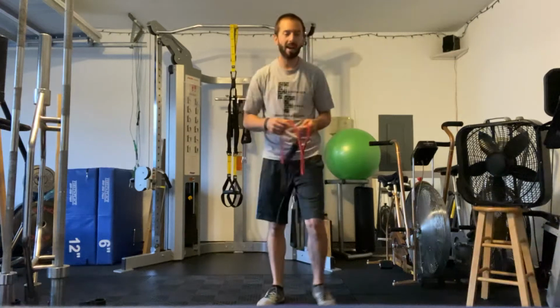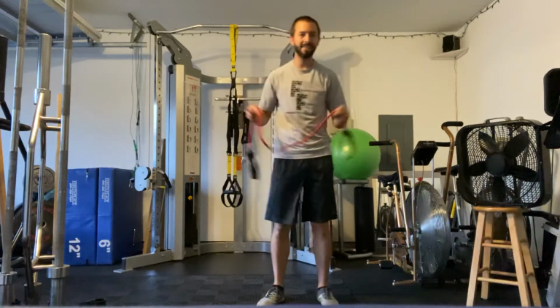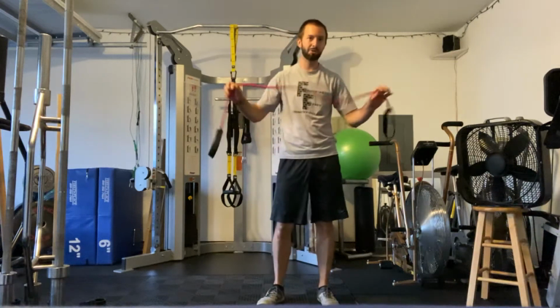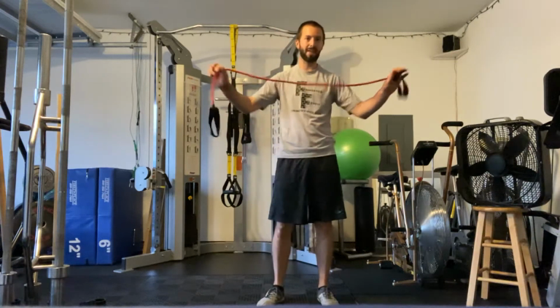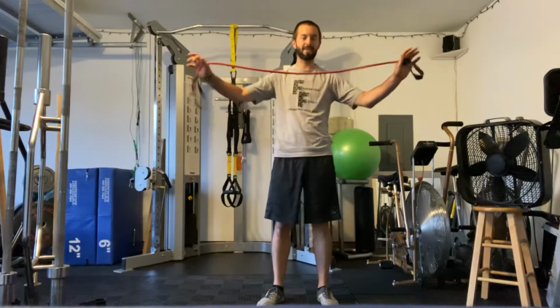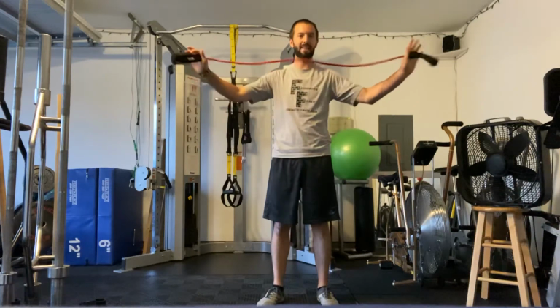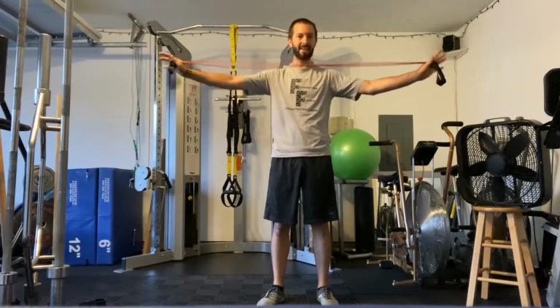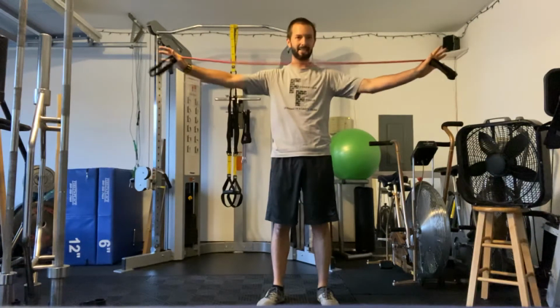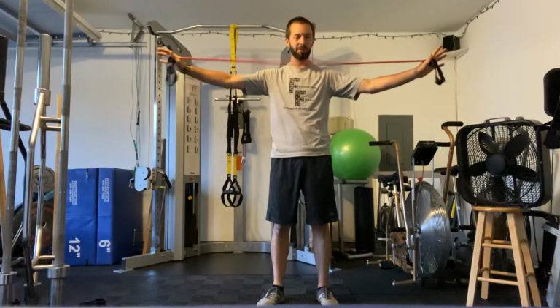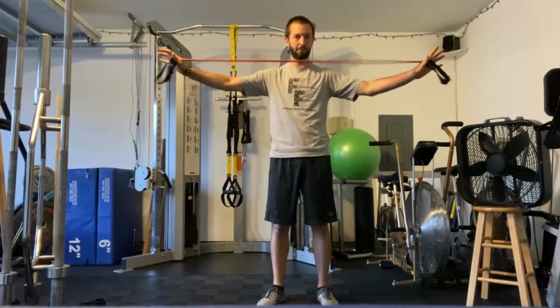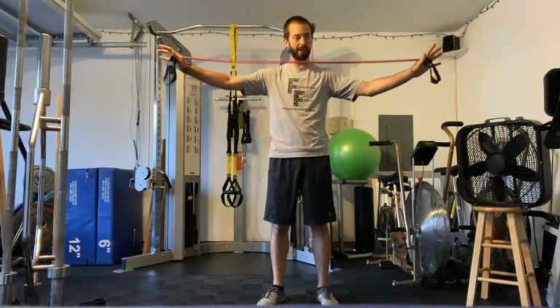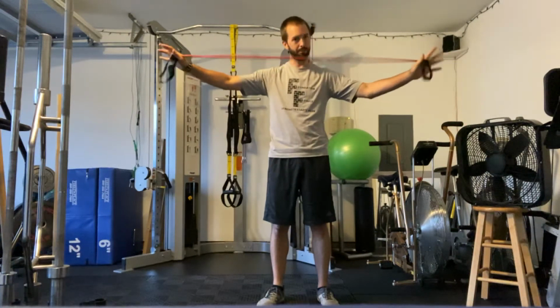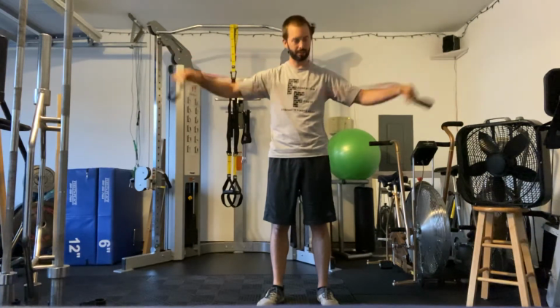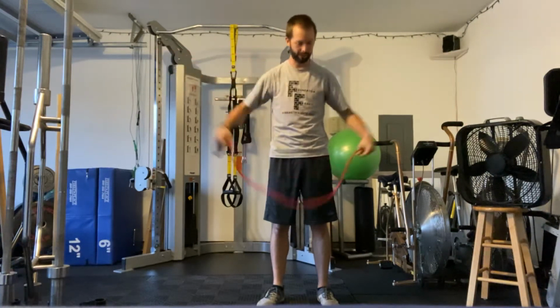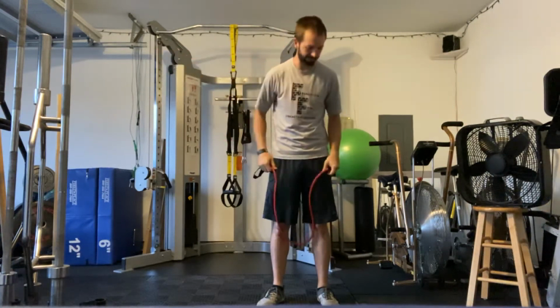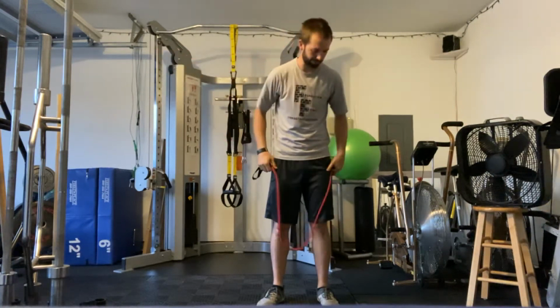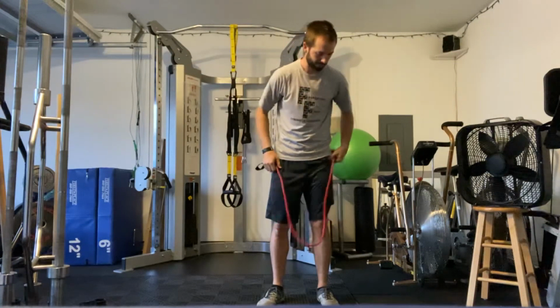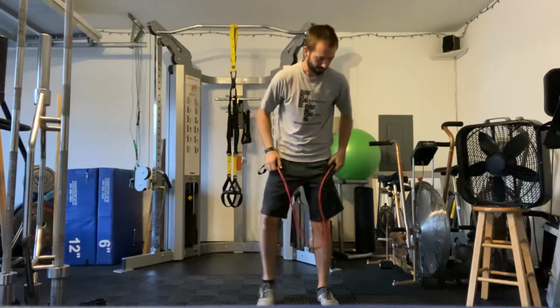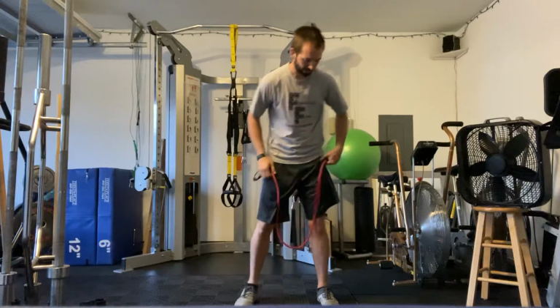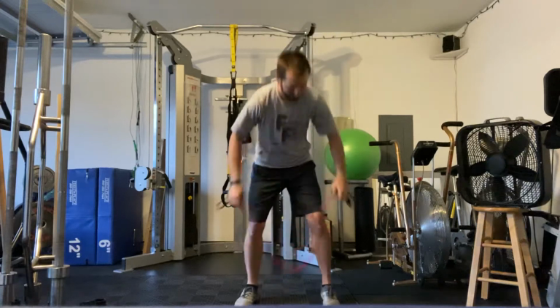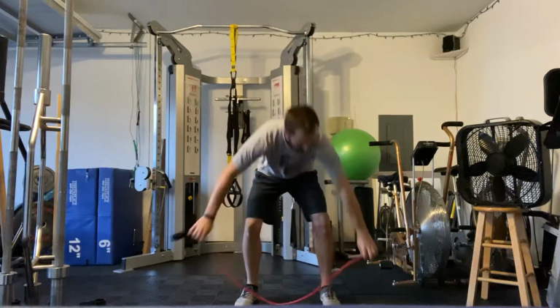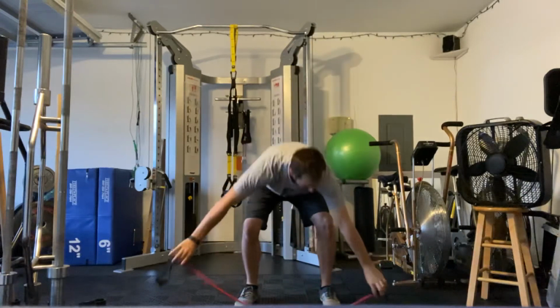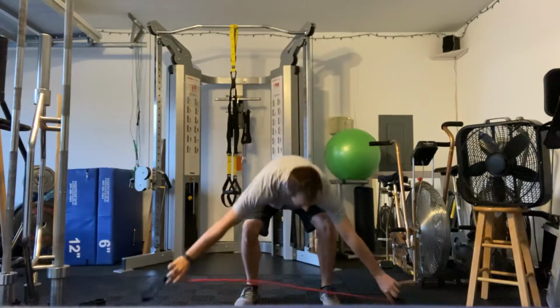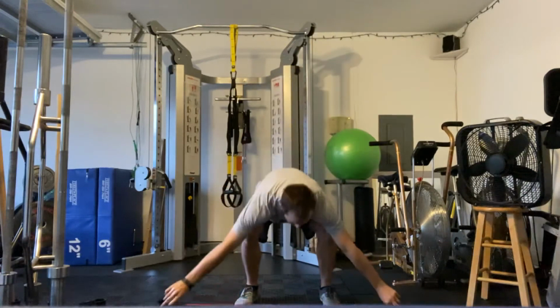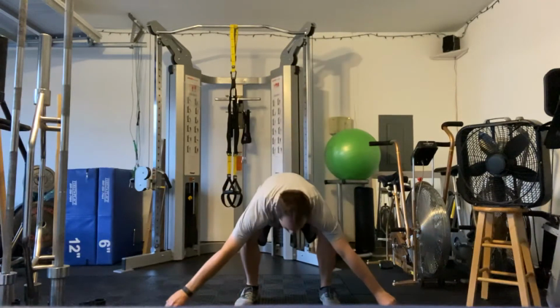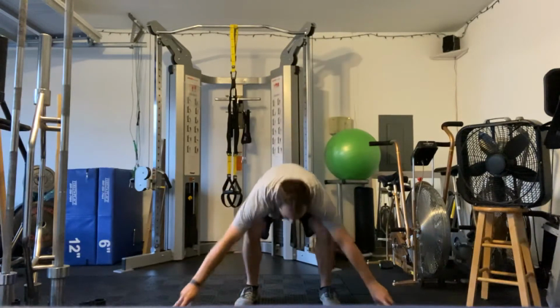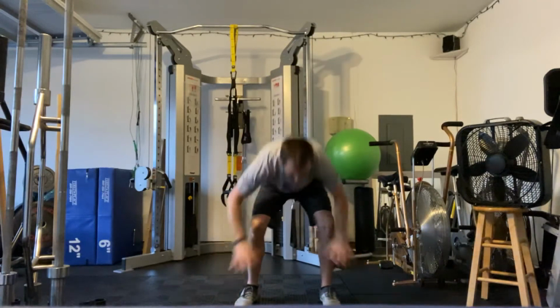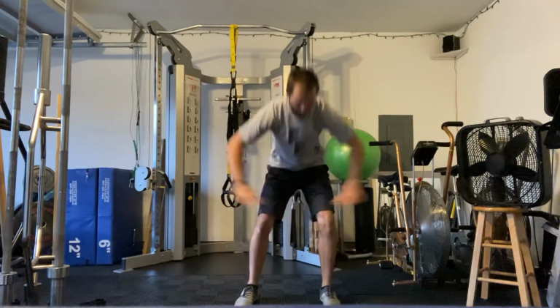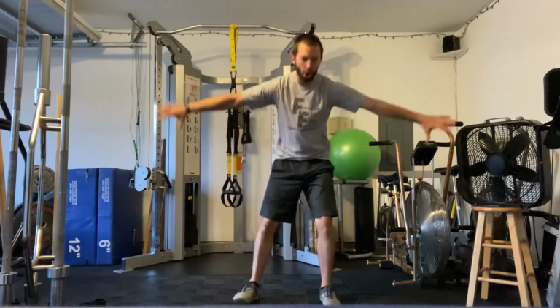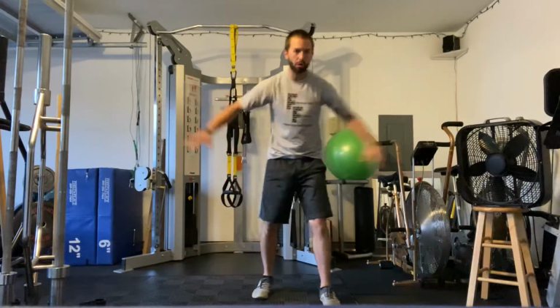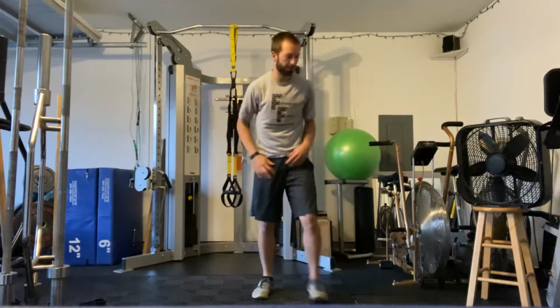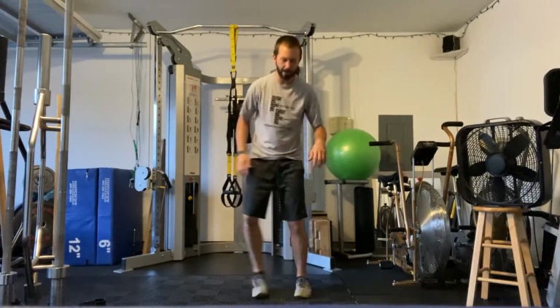For this exercise, I like to use a band. It kind of gives you something to go off of. I'm going to lay the band out long on the ground.